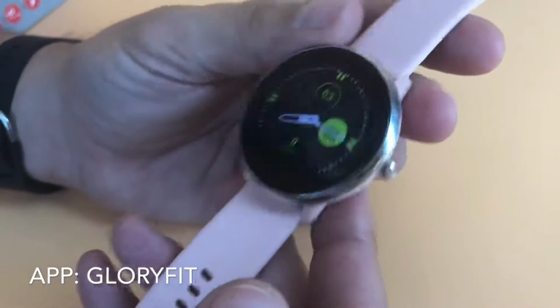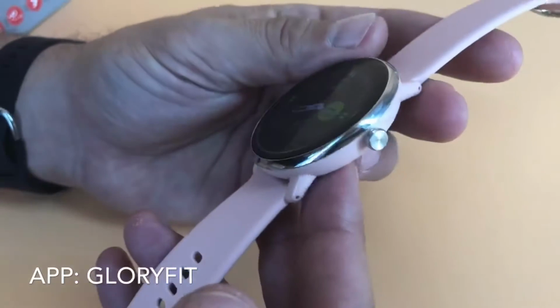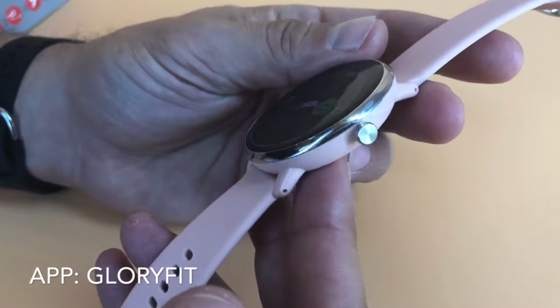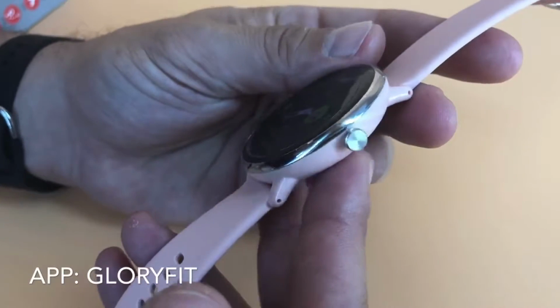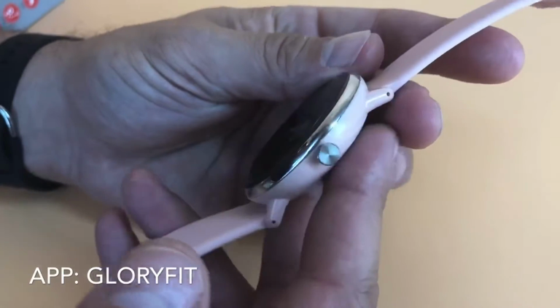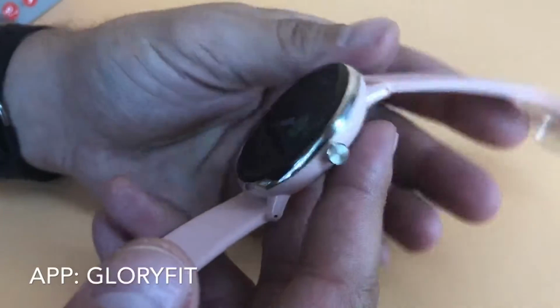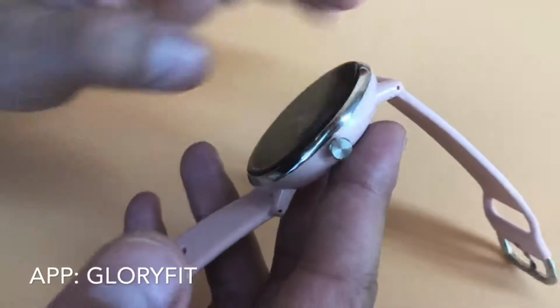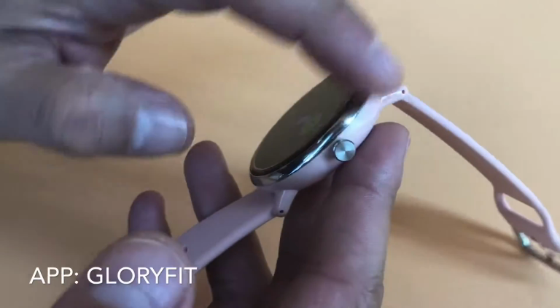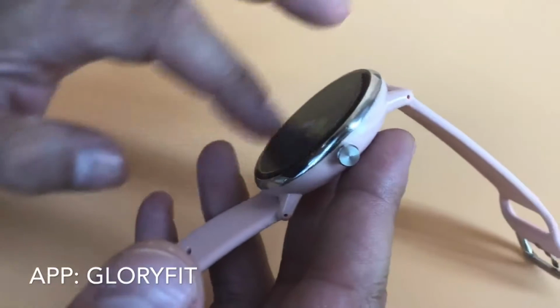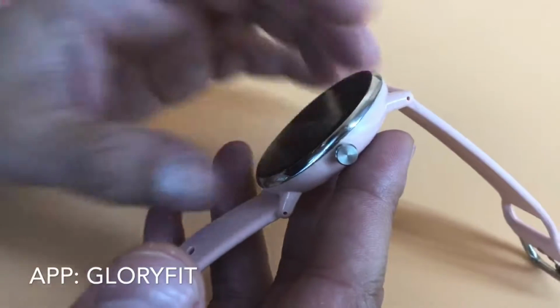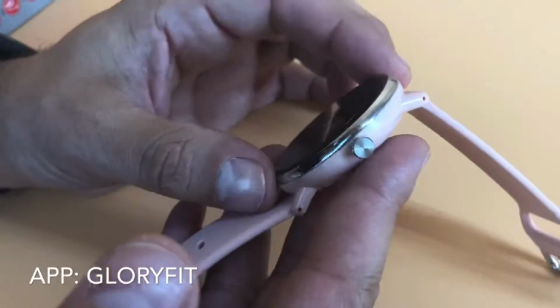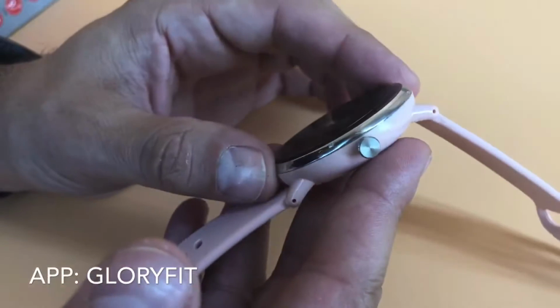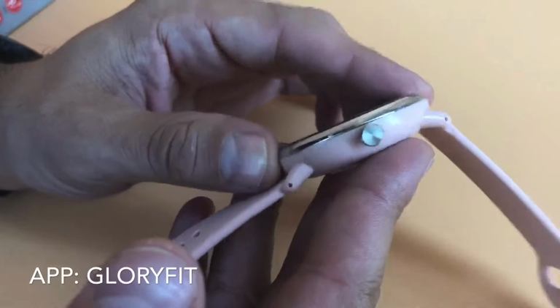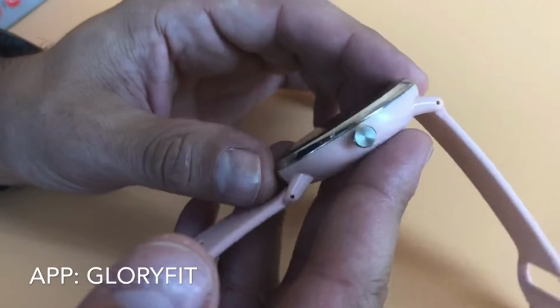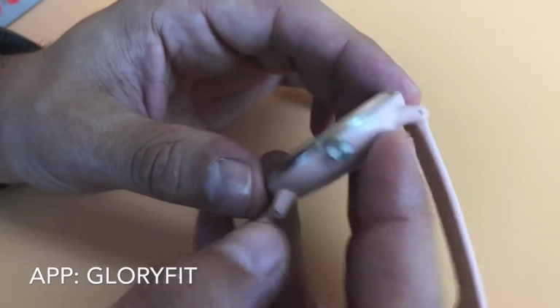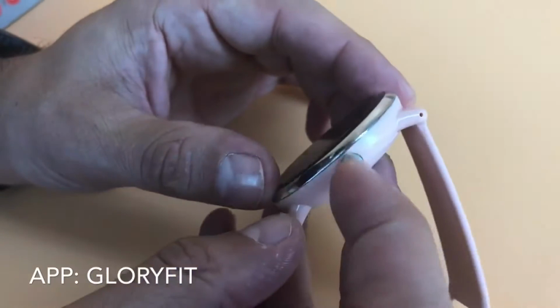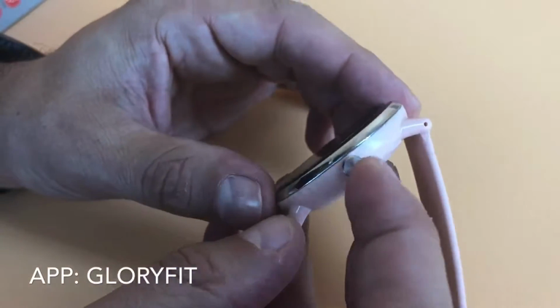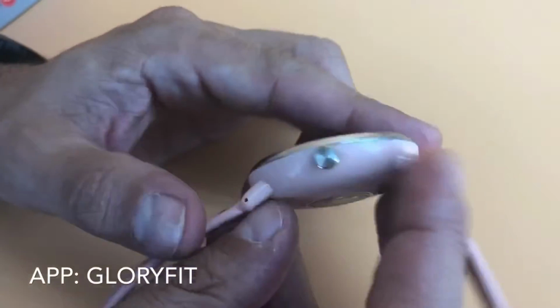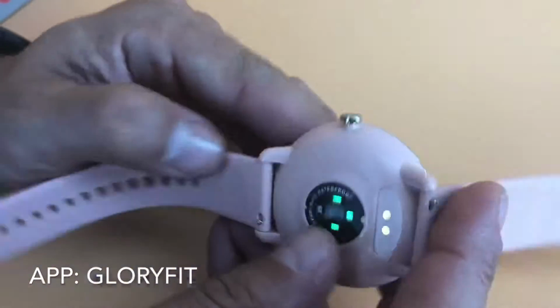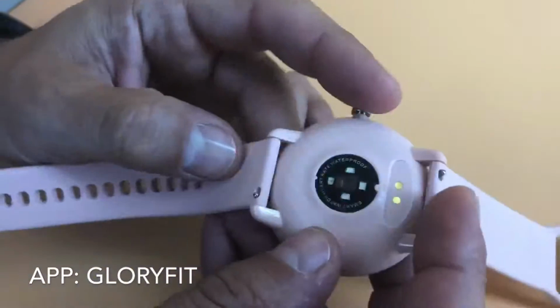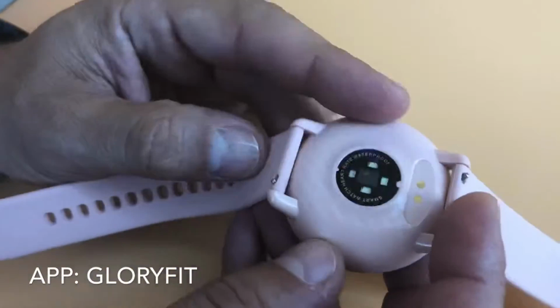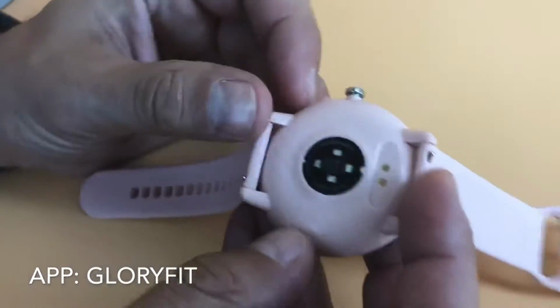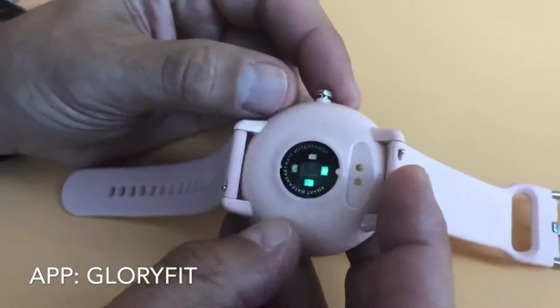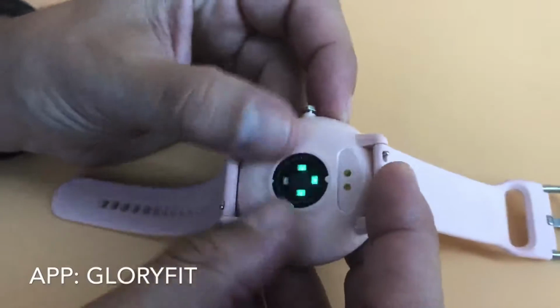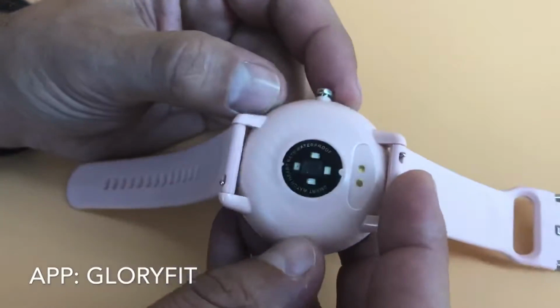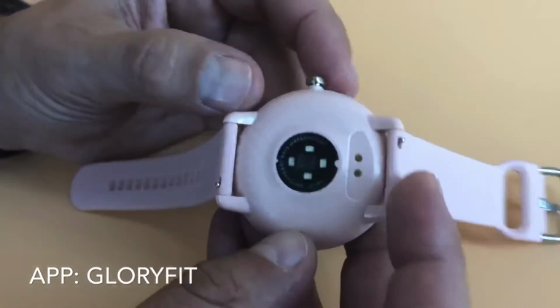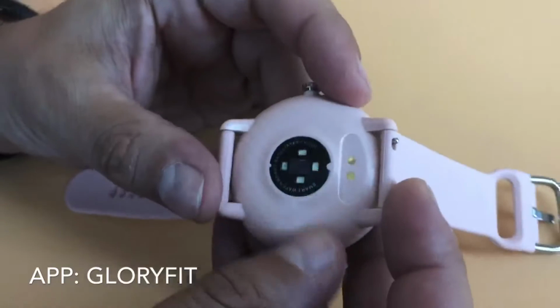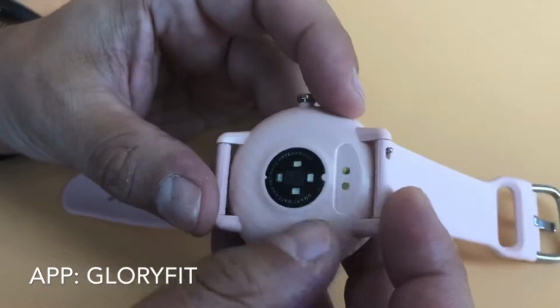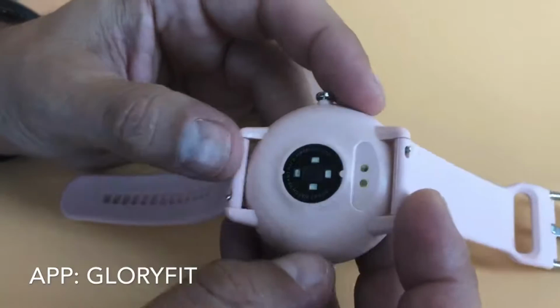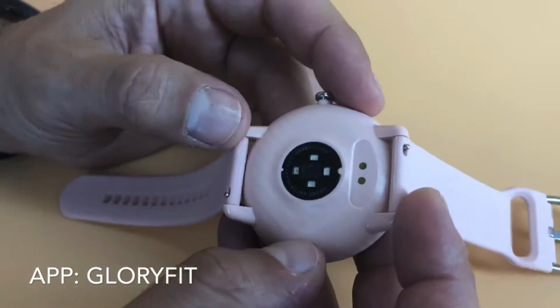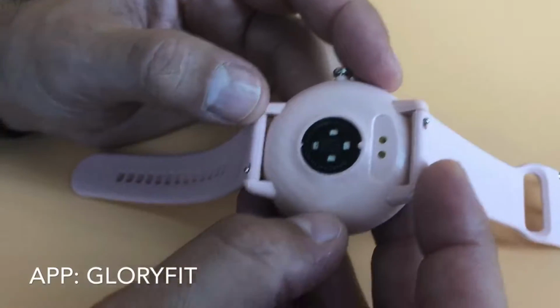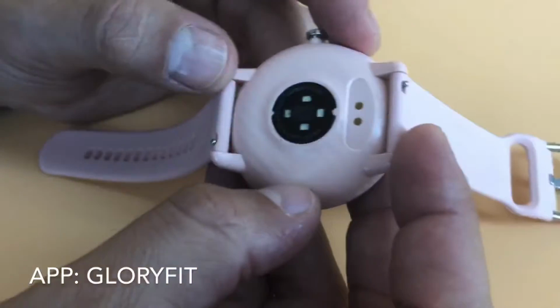The watch itself actually looks really well built. There's a chrome ring around the front bezel. Looks really nice, nice machined button, and then the injection molded plastic case on the back actually has a nice textured feel to it.